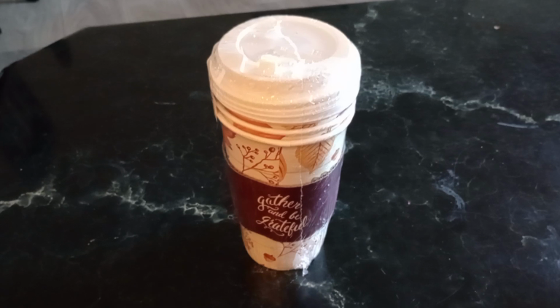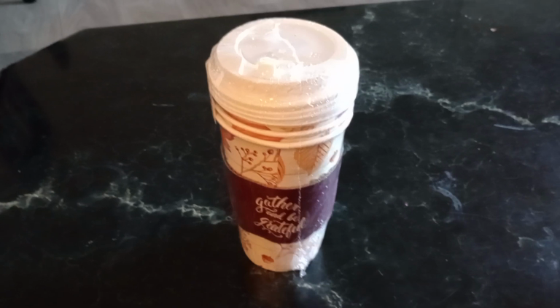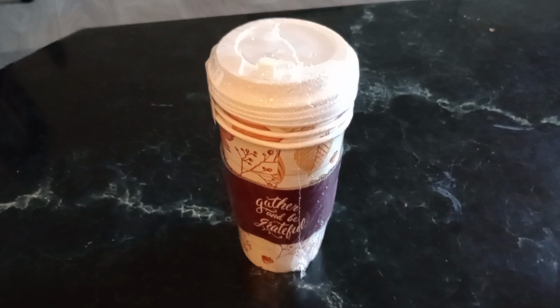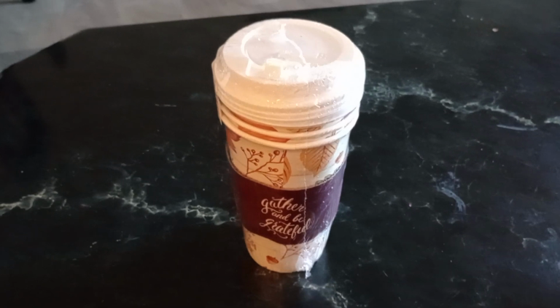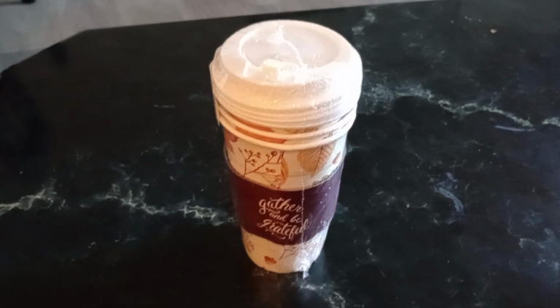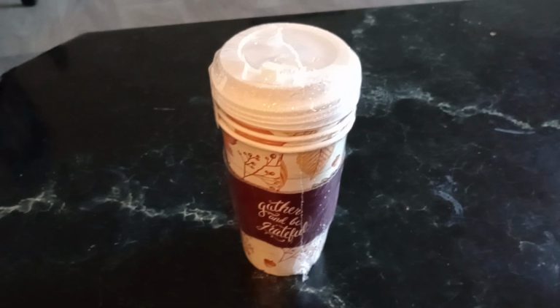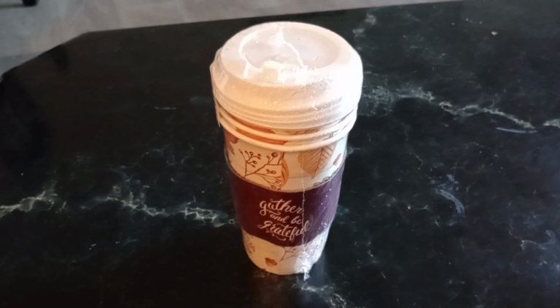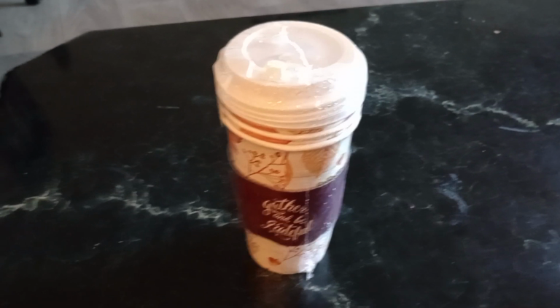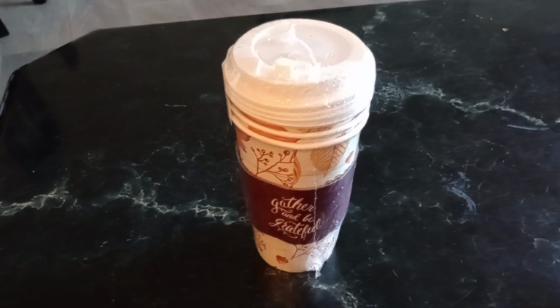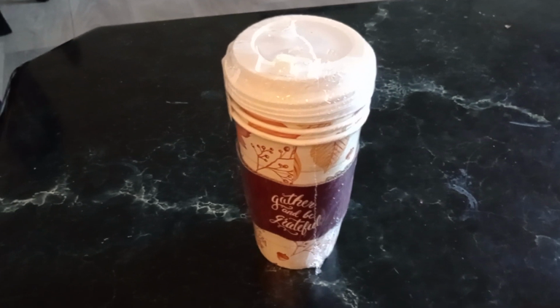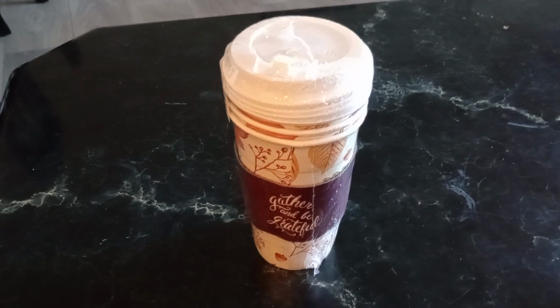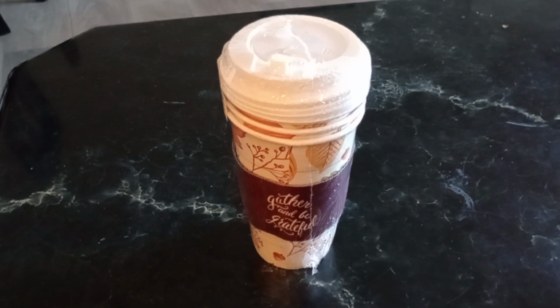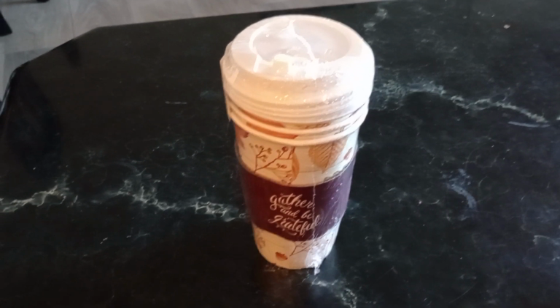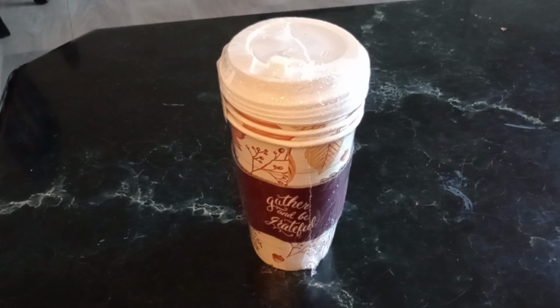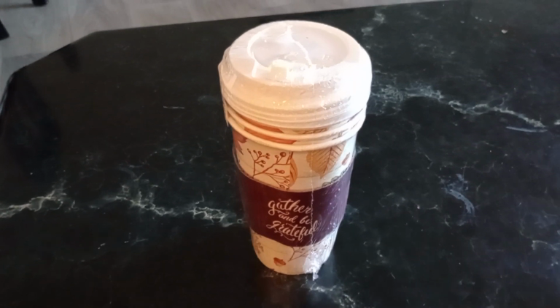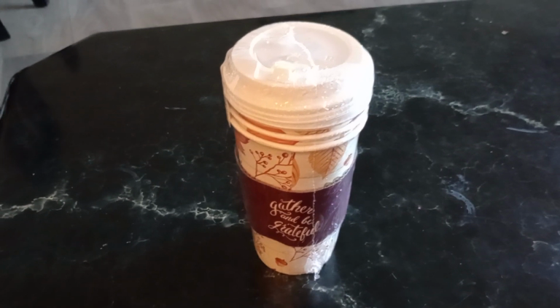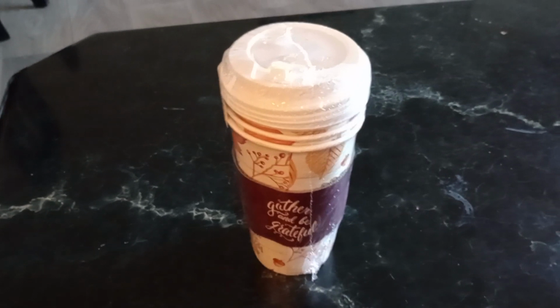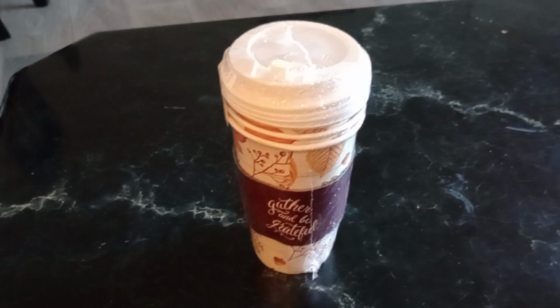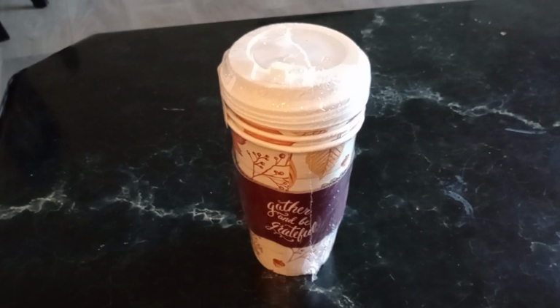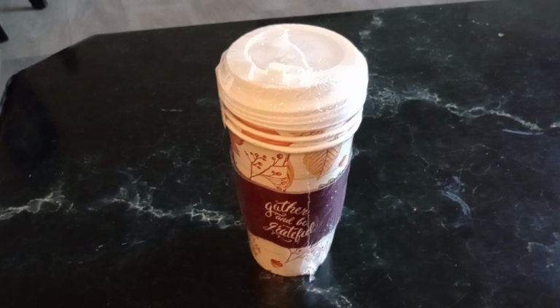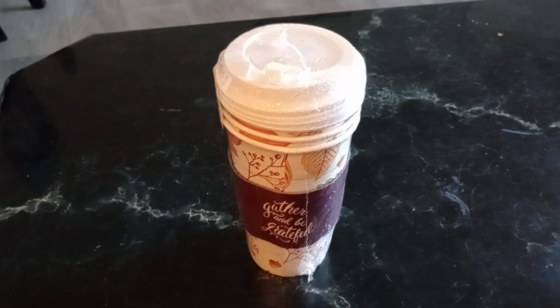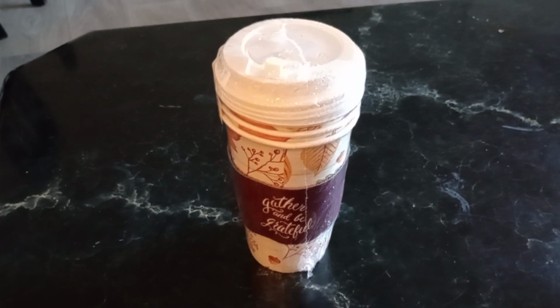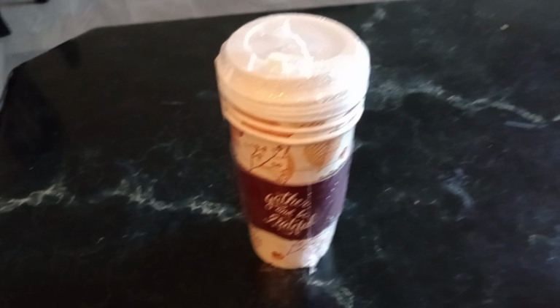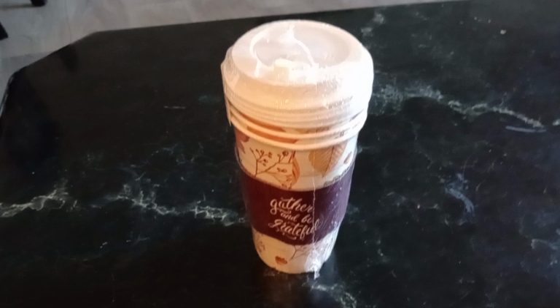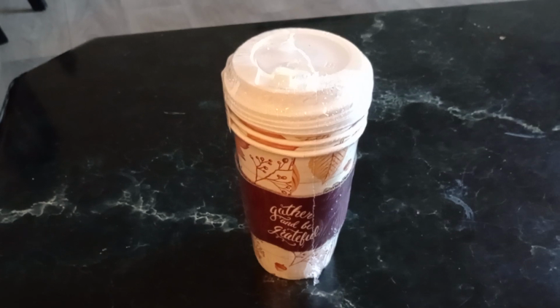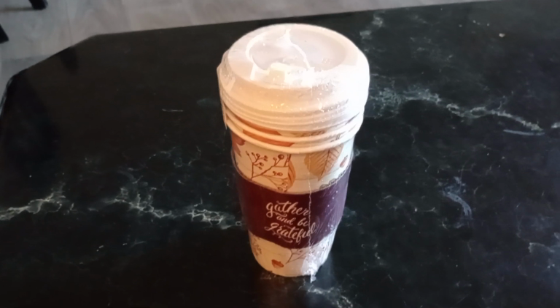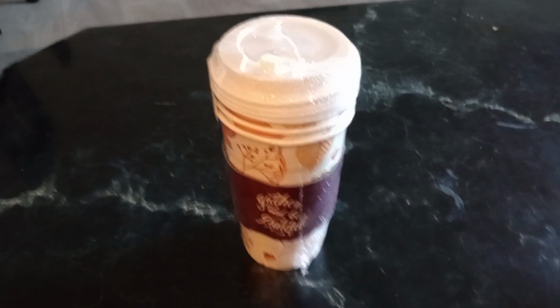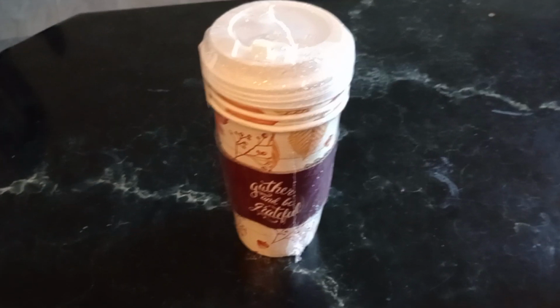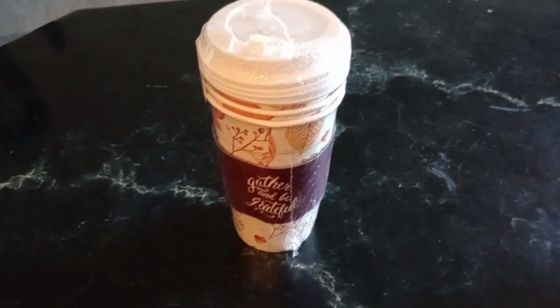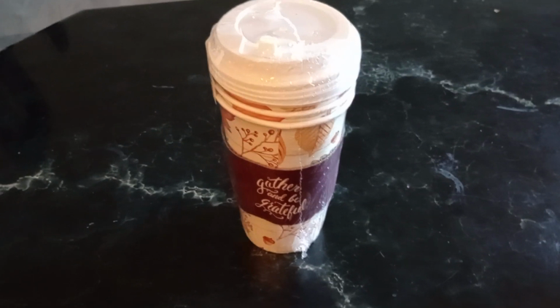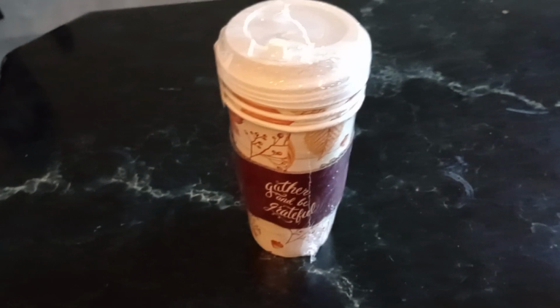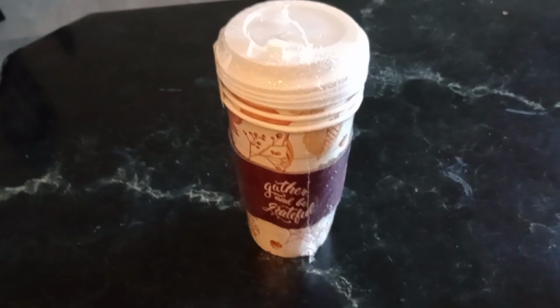Hi y'all, welcome to my channel. I just got a small little Dollar Tree haul, a couple things that I found that I thought was practical and cute.